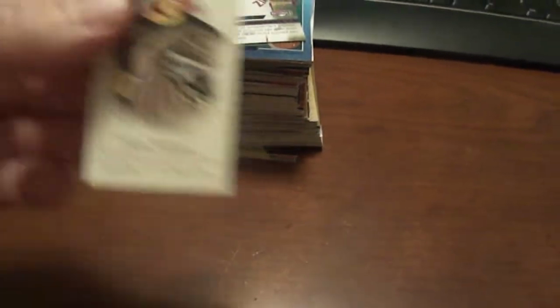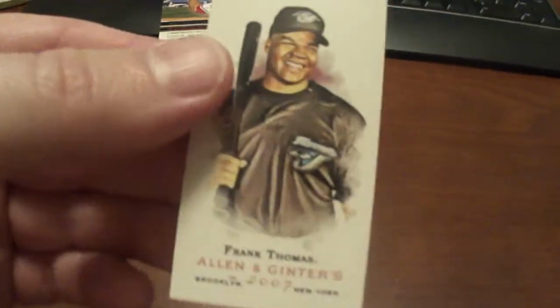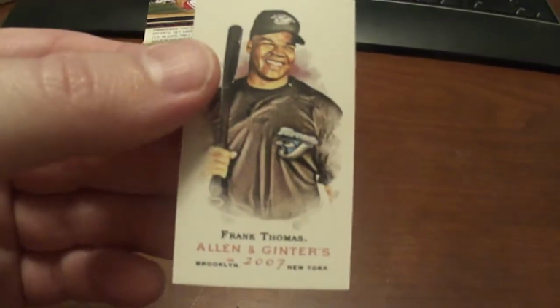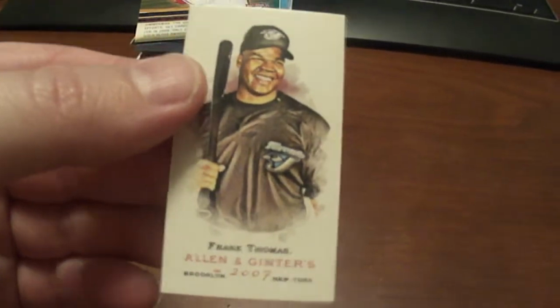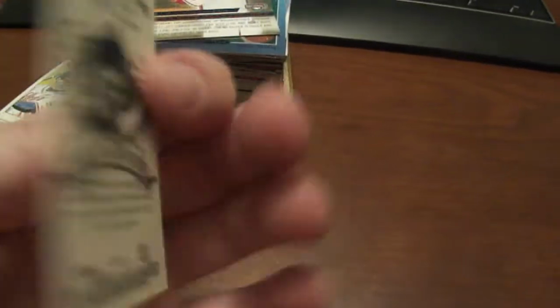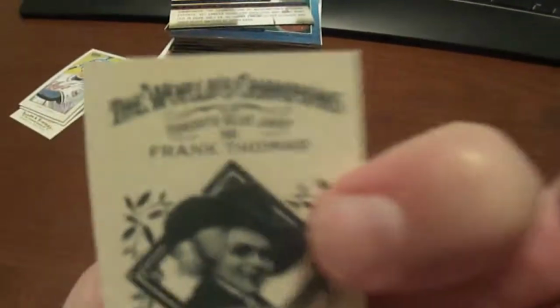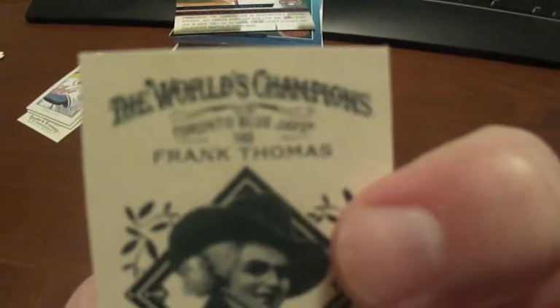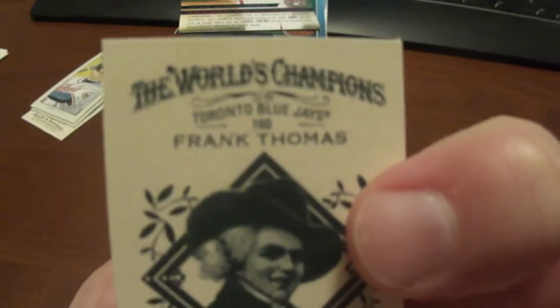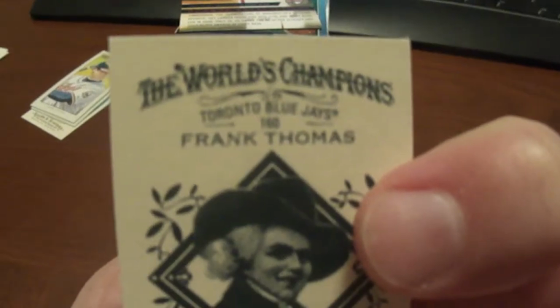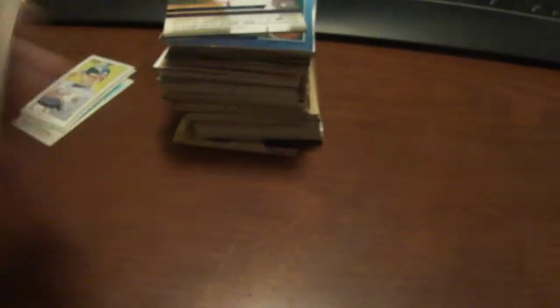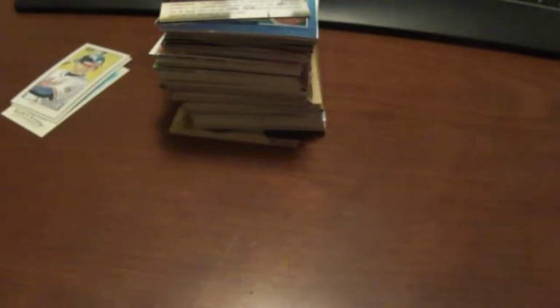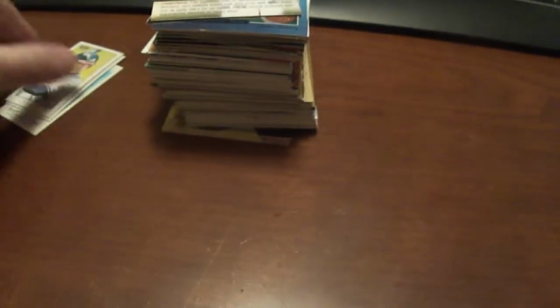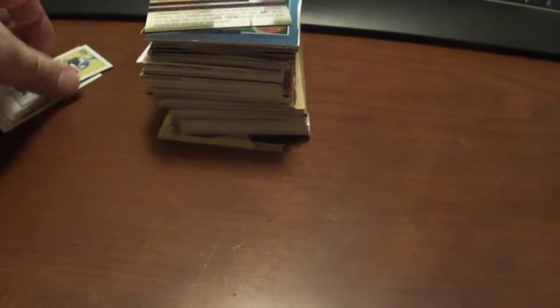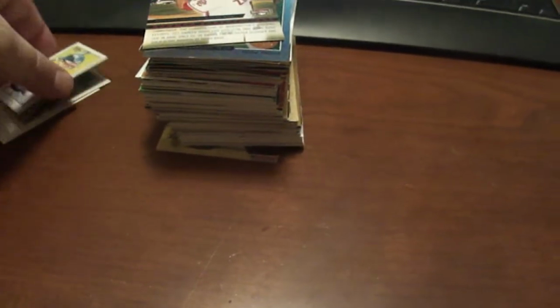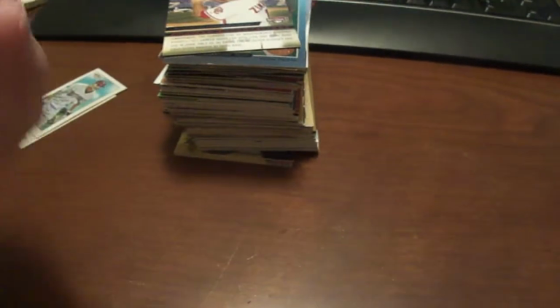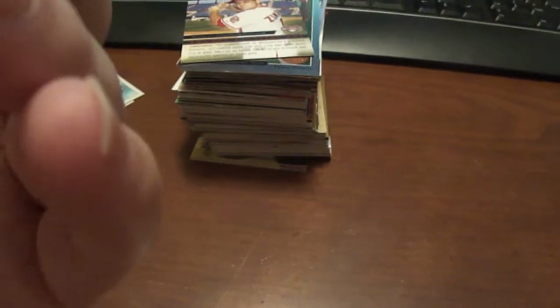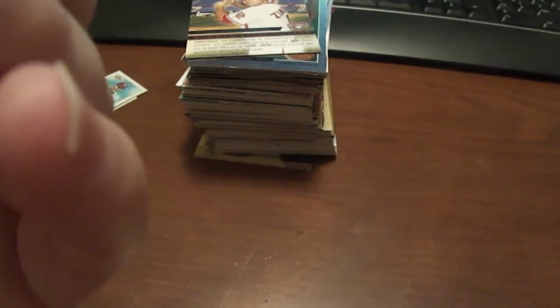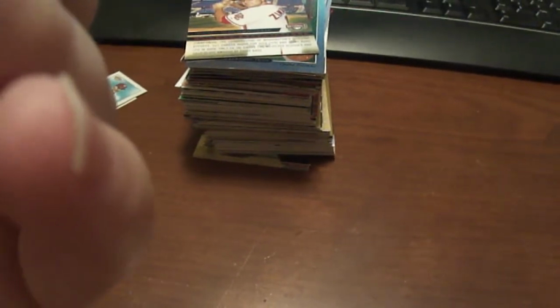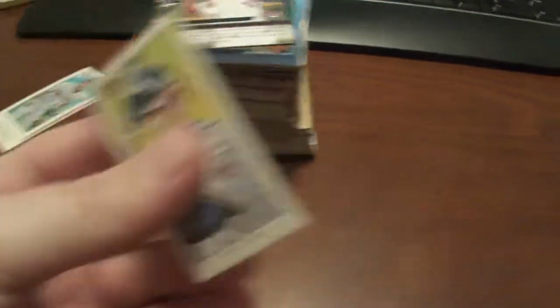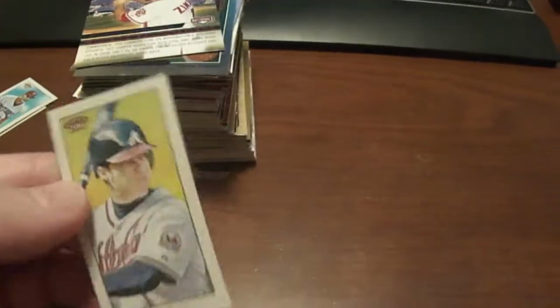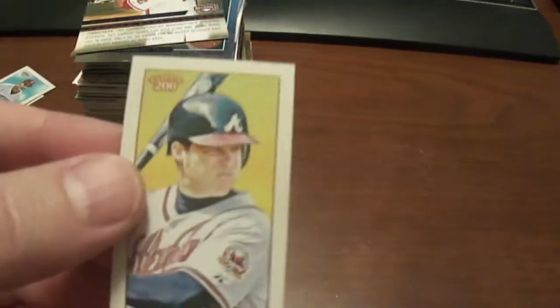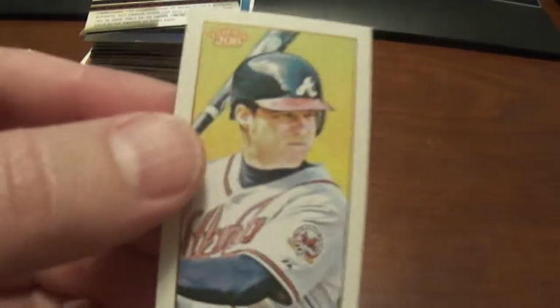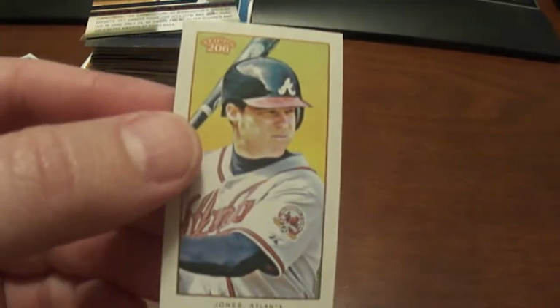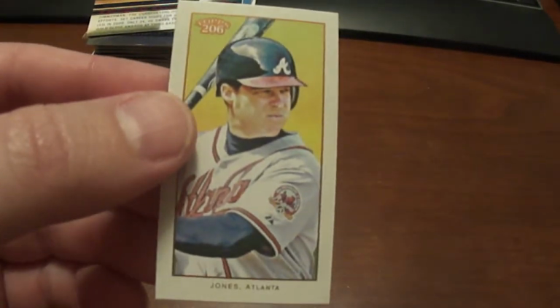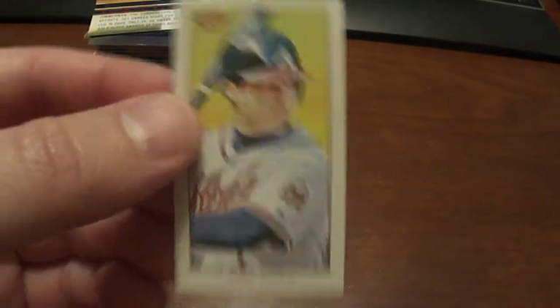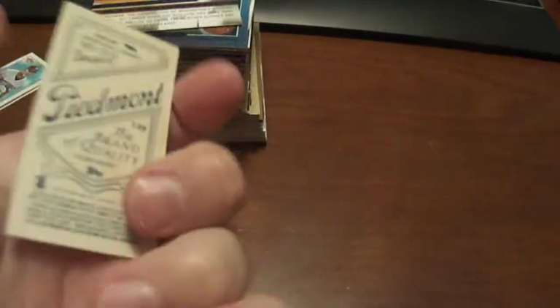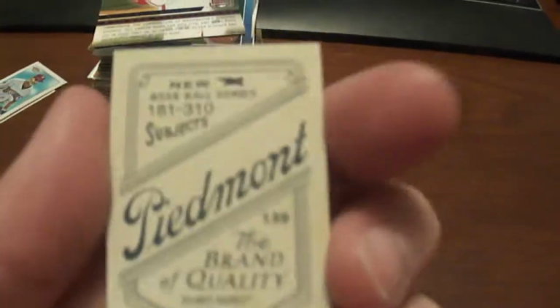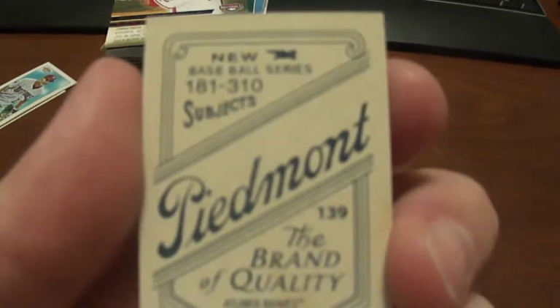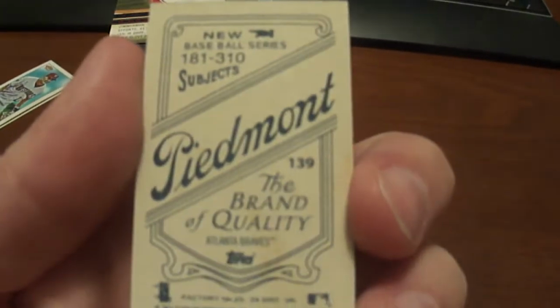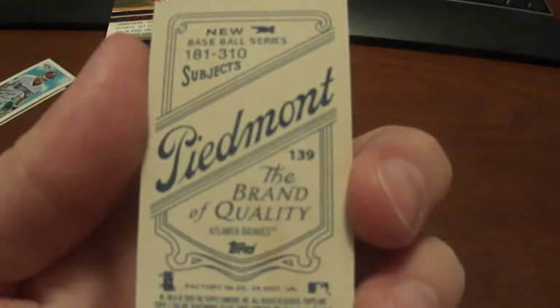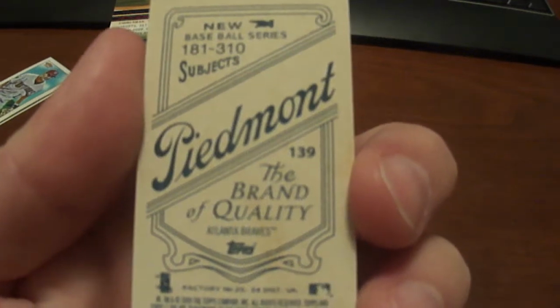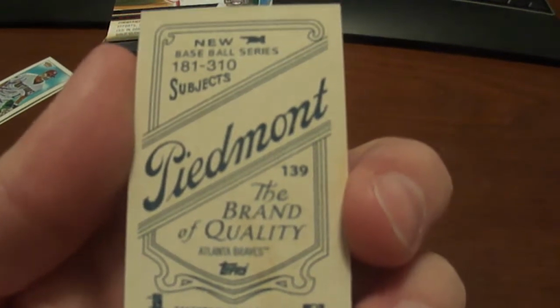2007 Allen & Ginter Frank Thomas — this one does have the number on it. And another one — this is a 2009 Topps 206 Chipper Jones with the Piedmont back on there.